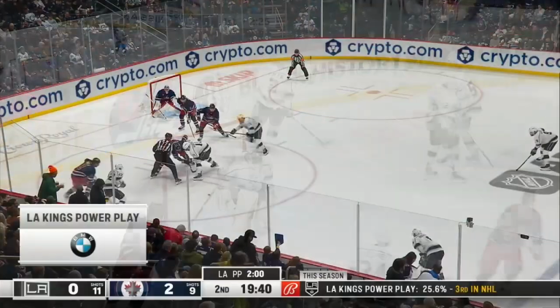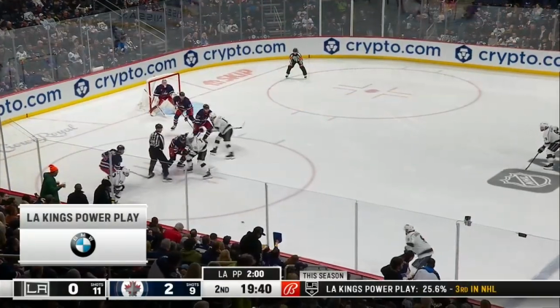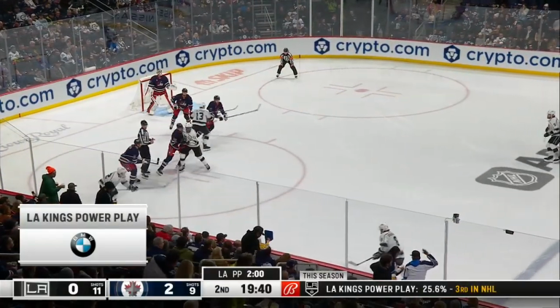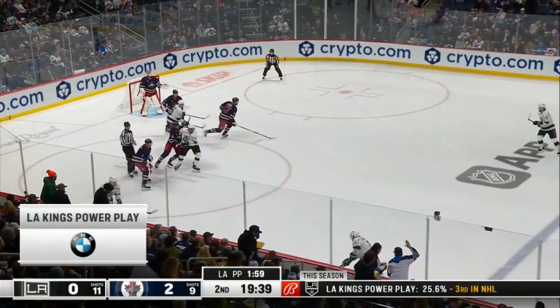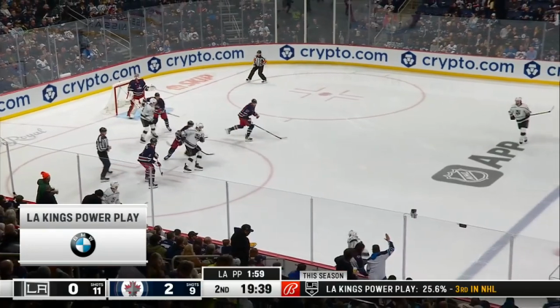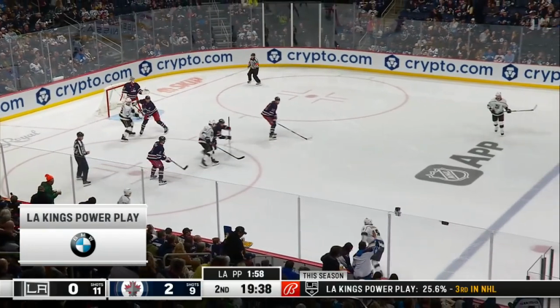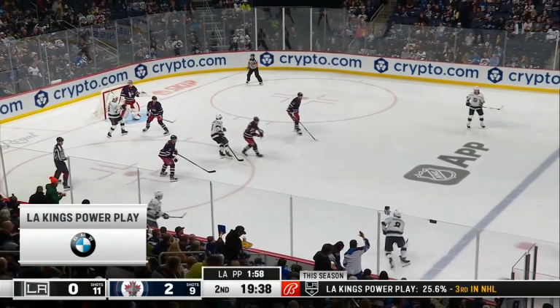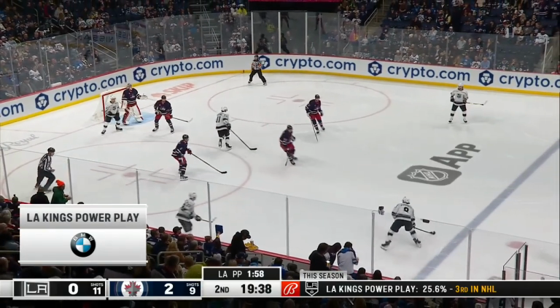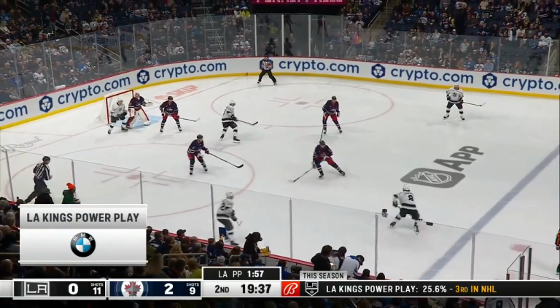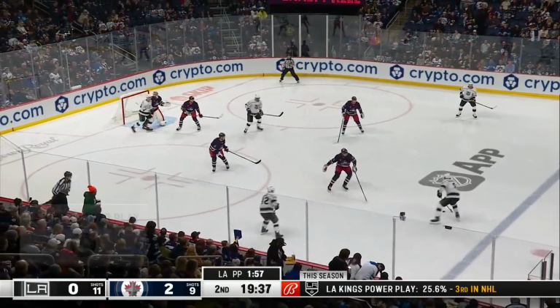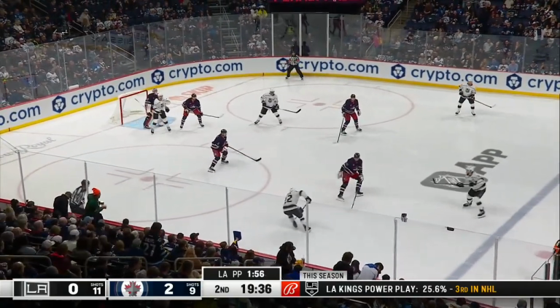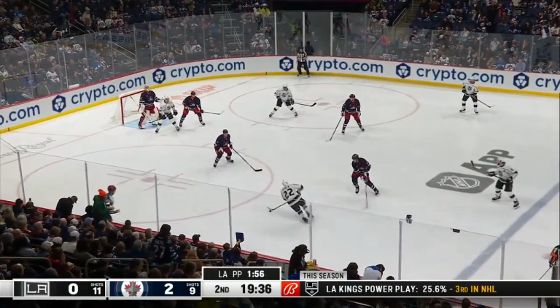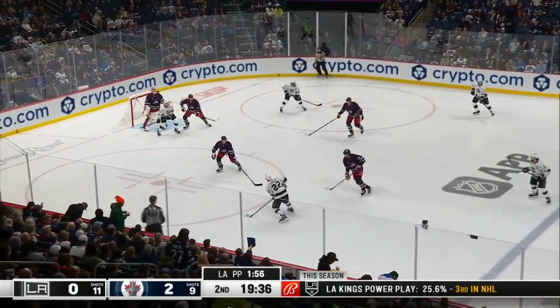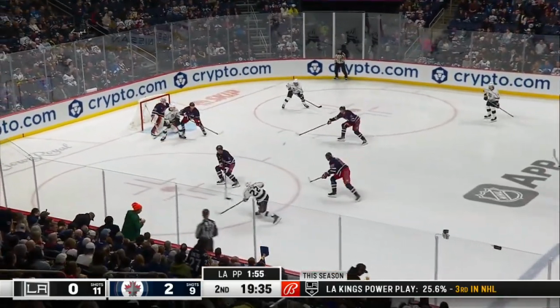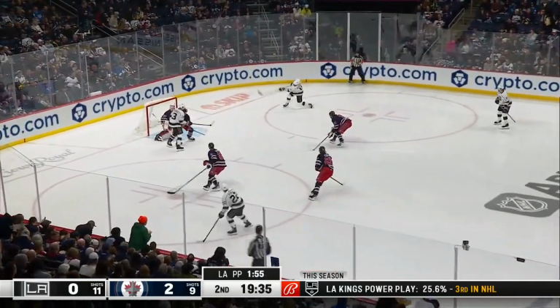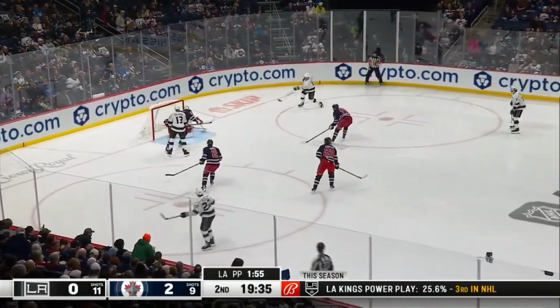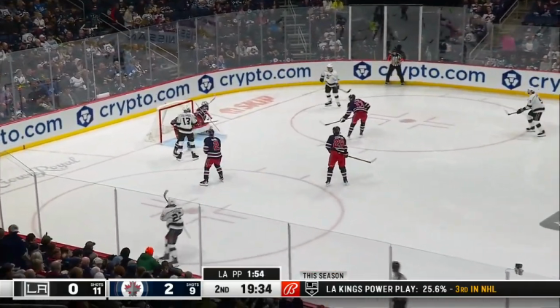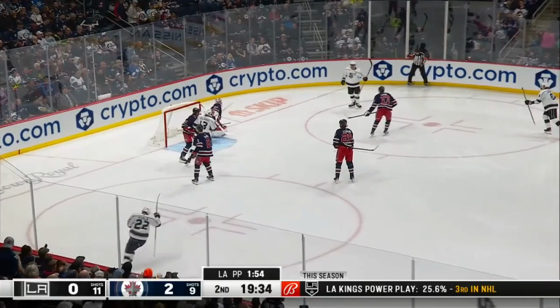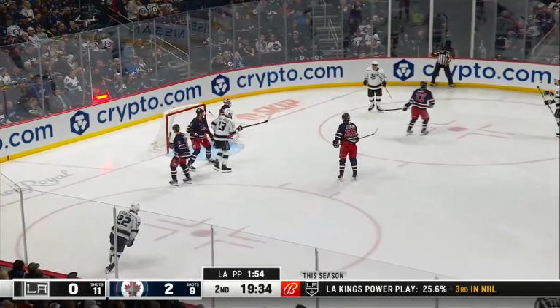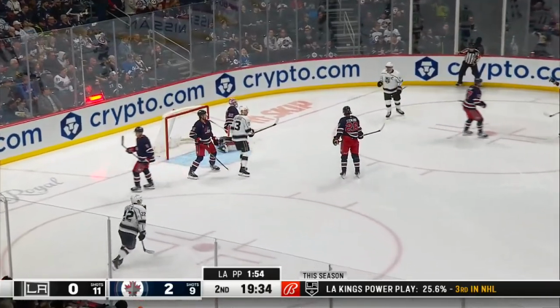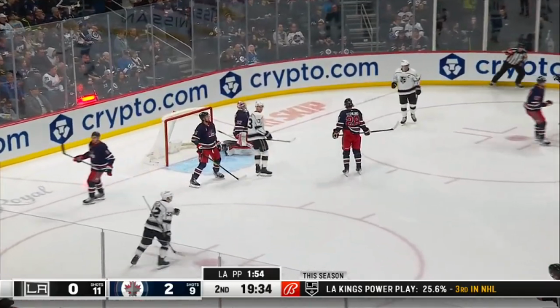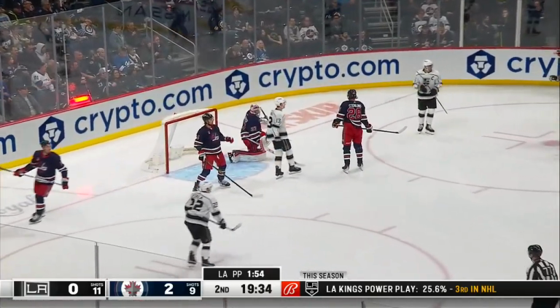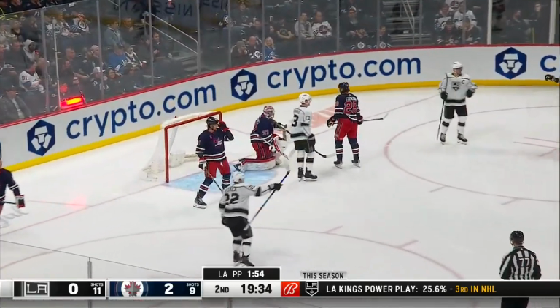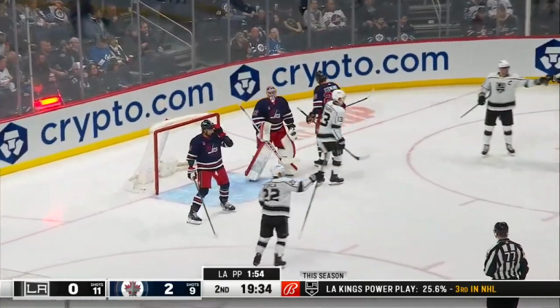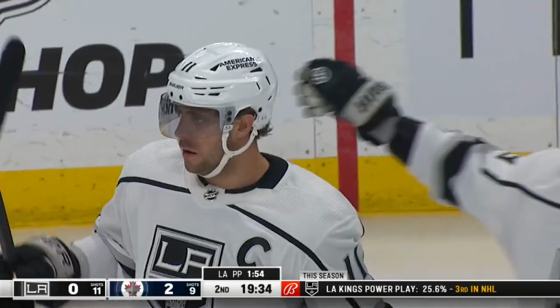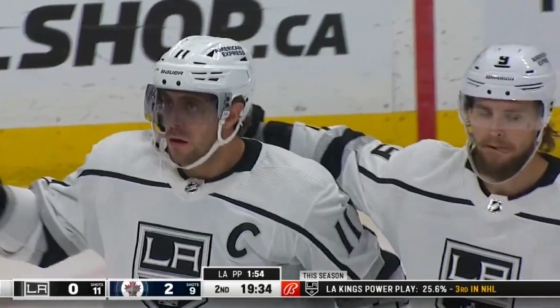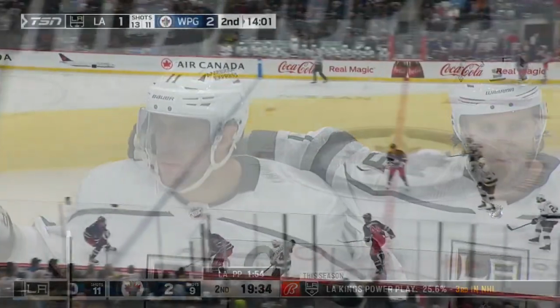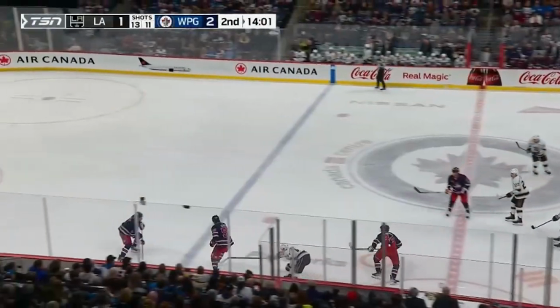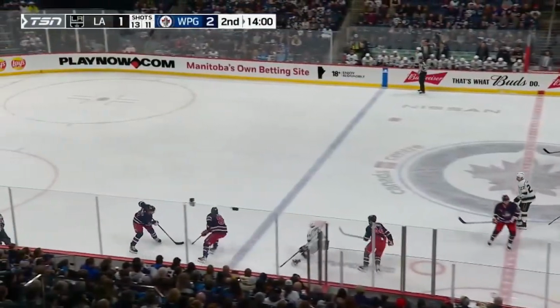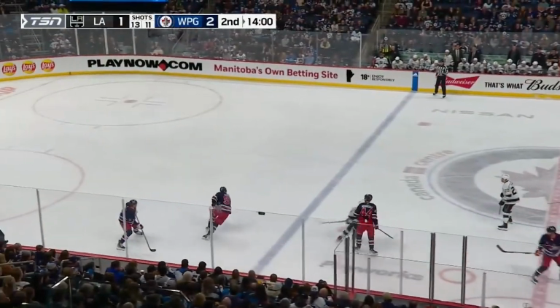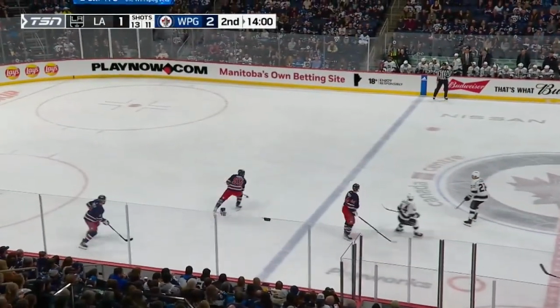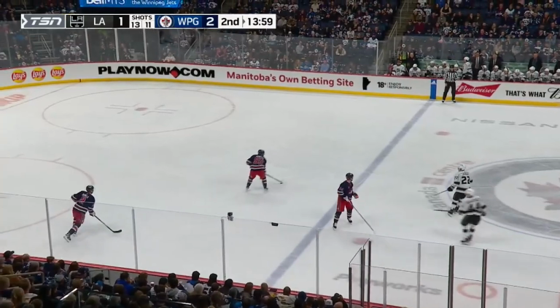Big Western Conference matchup — Kings need it here. Kings power play brought to you by BMW. Fiala across — they score! It only took six seconds!